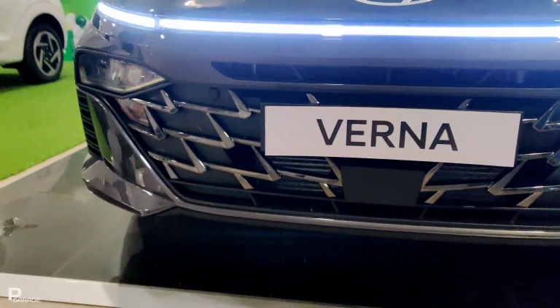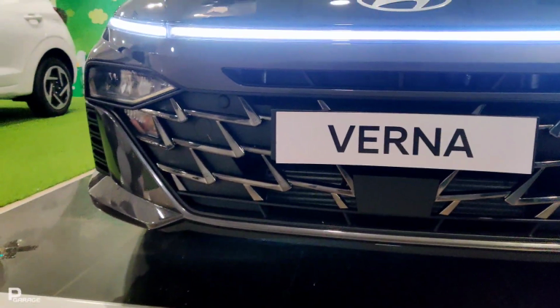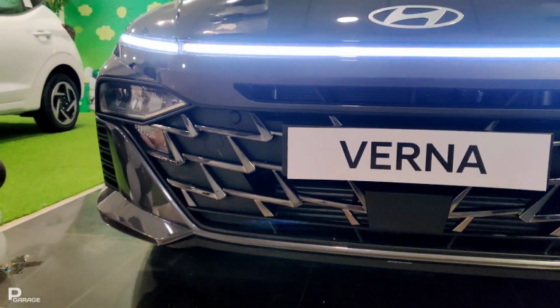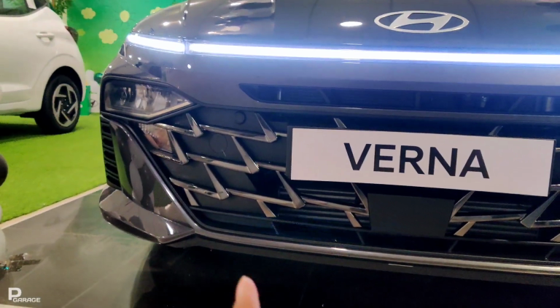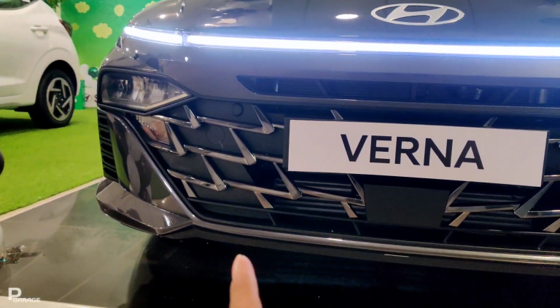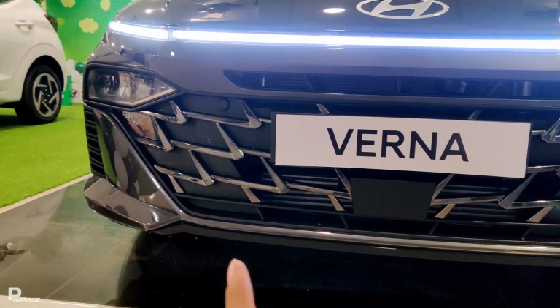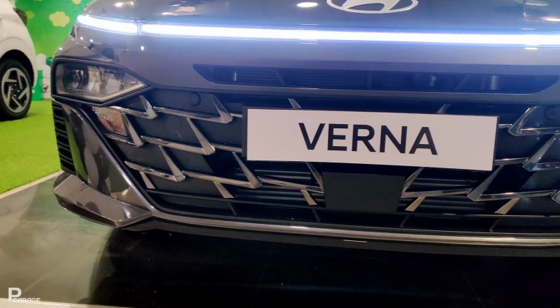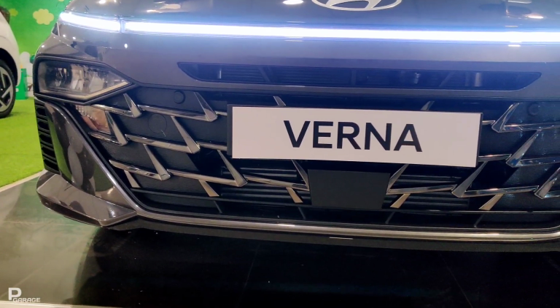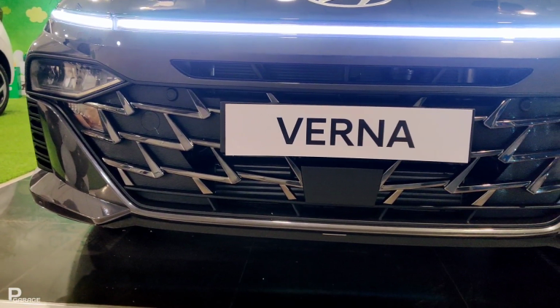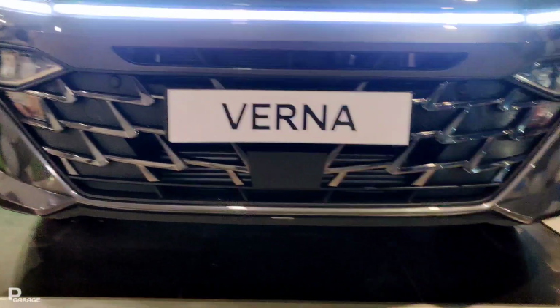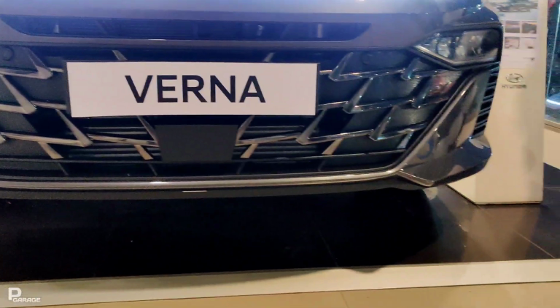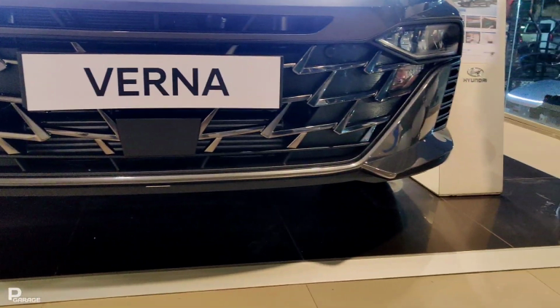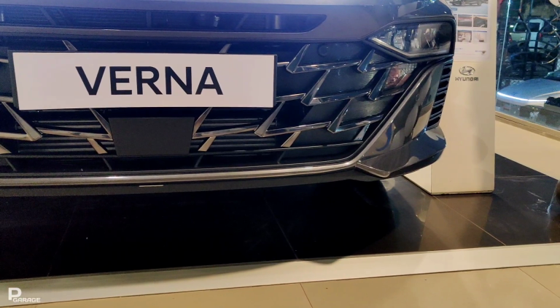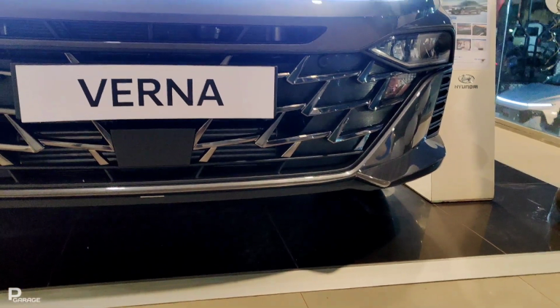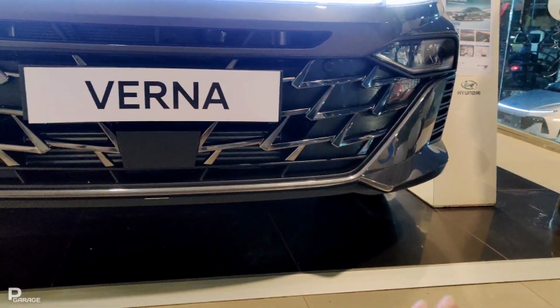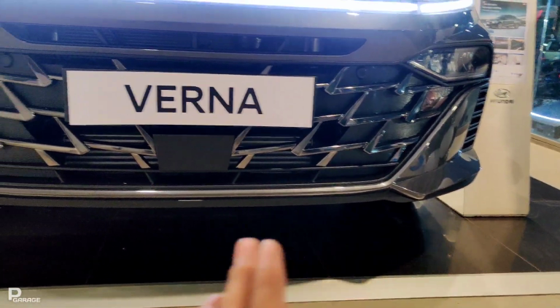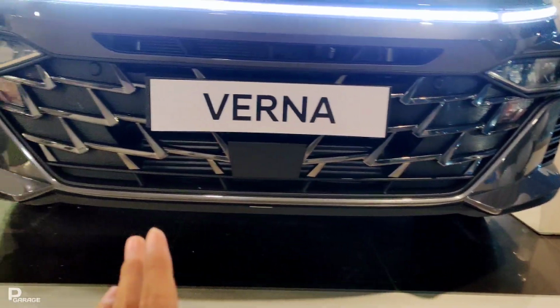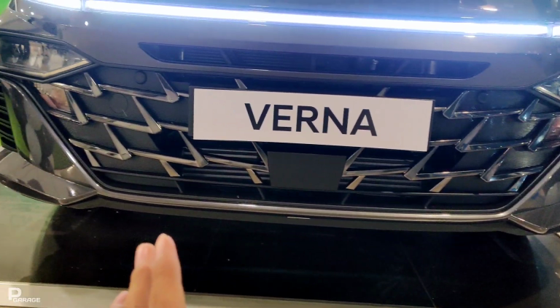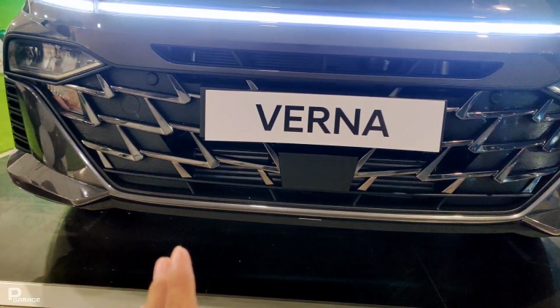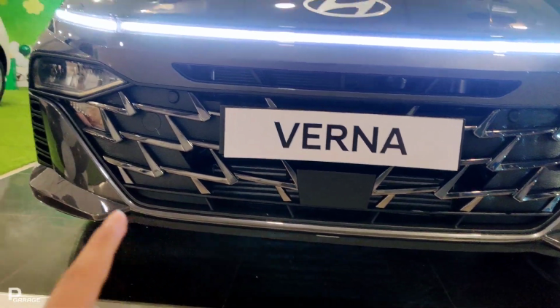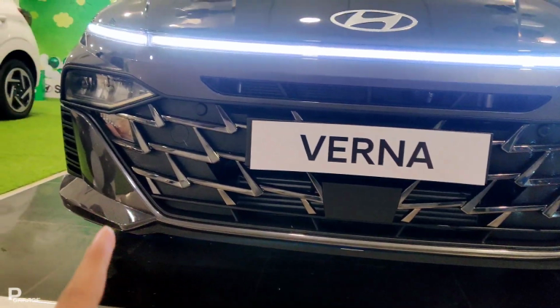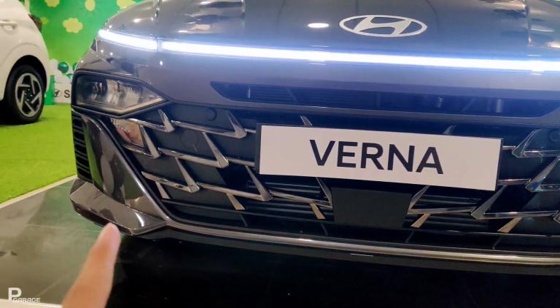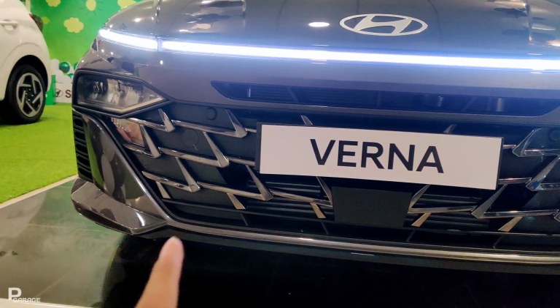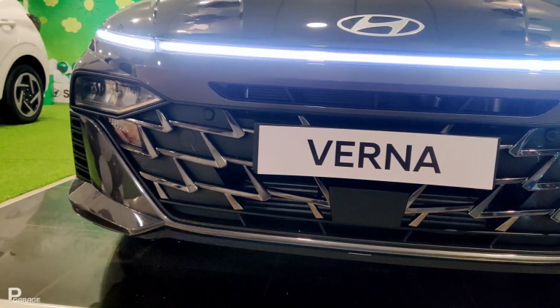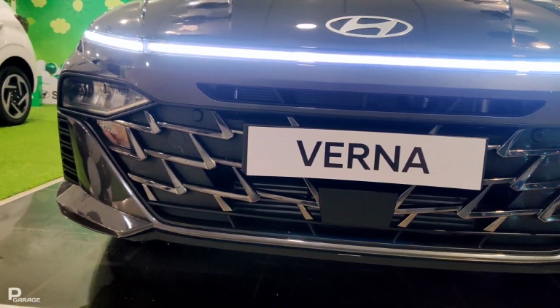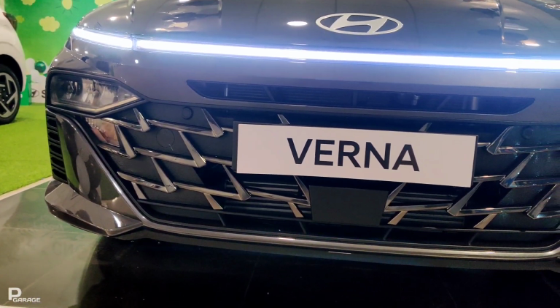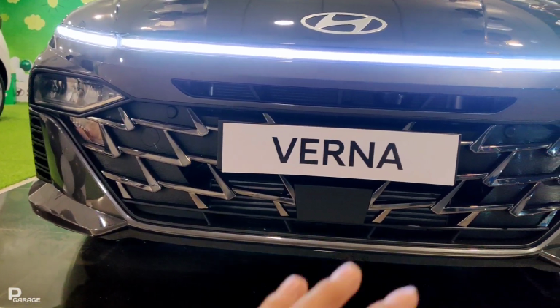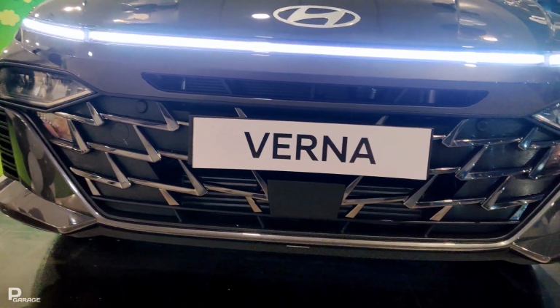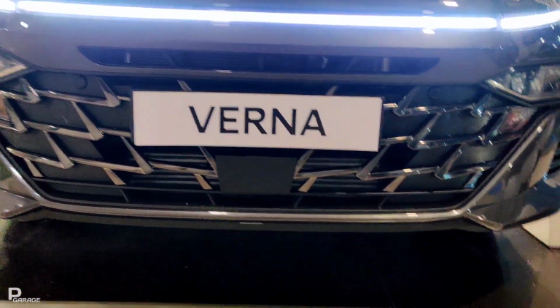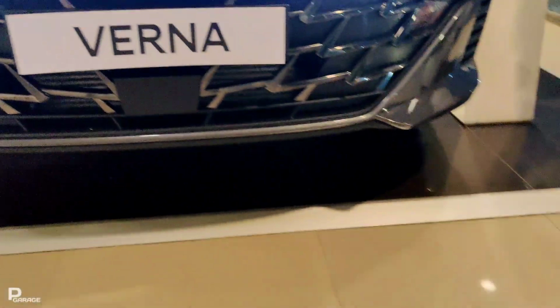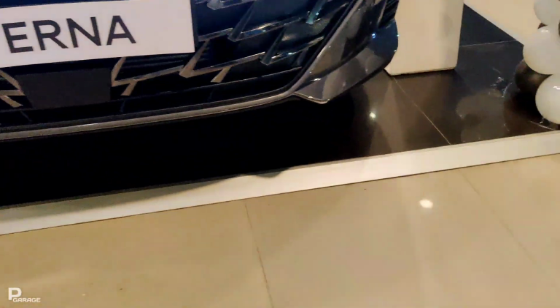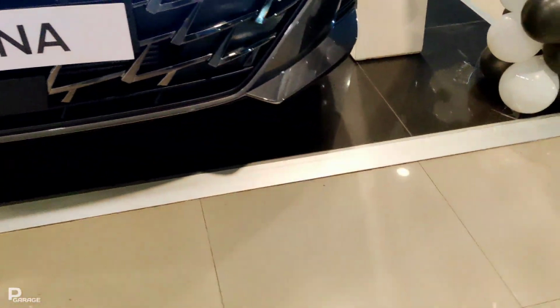You get a lot of glossy black finish here. And you have 4 reverse parking sensors on this Hyundai Verna new facelift version. Night visibility is also very good.